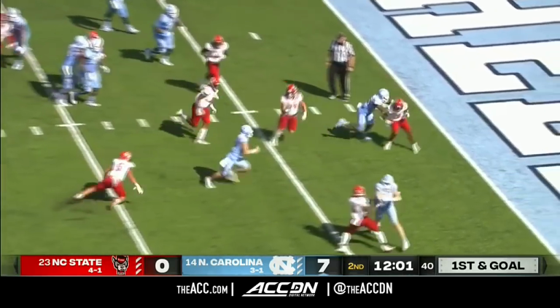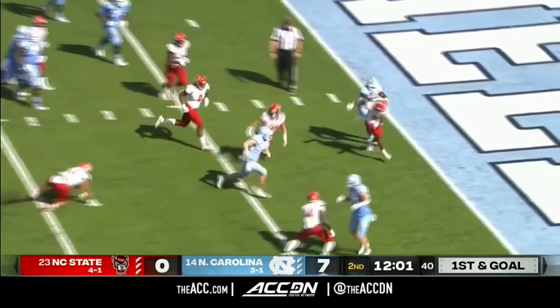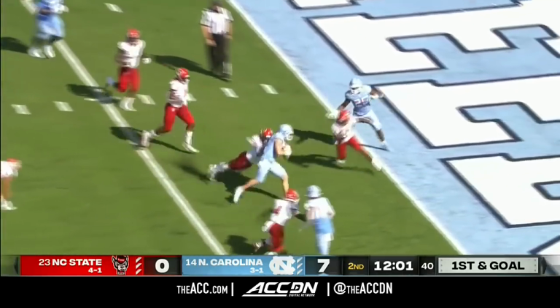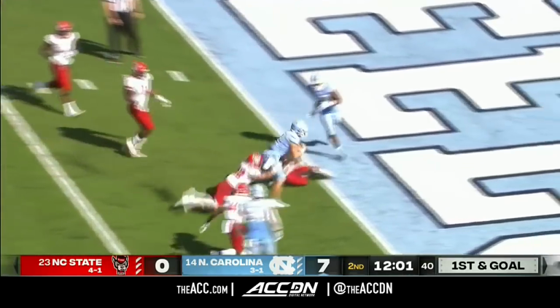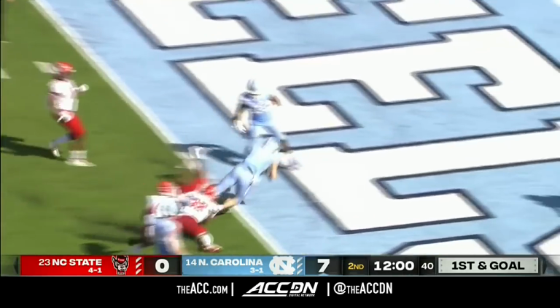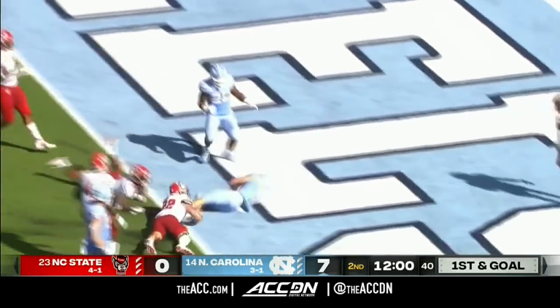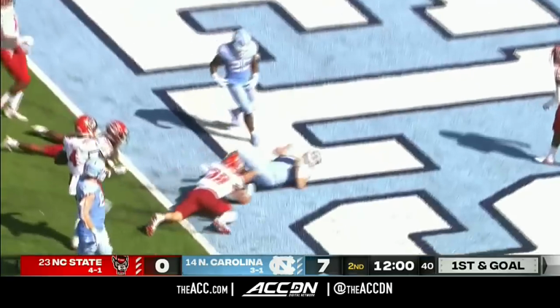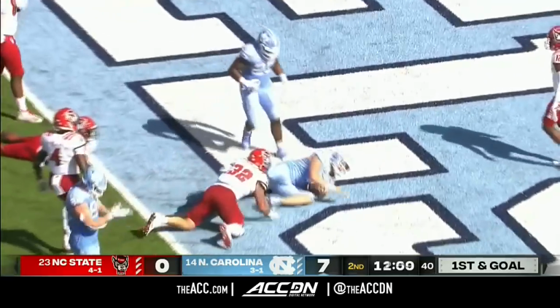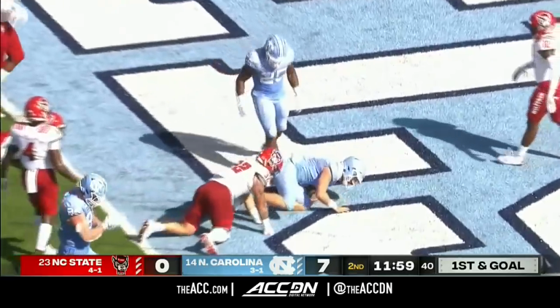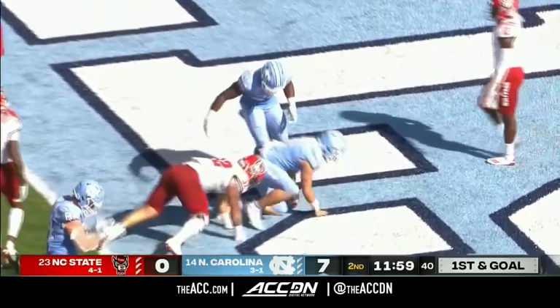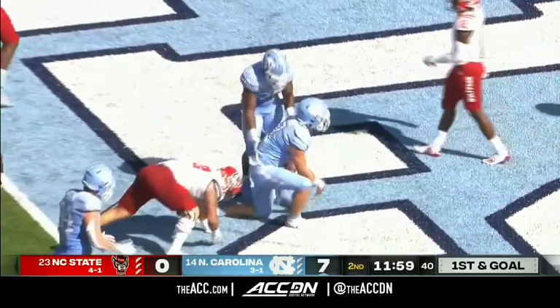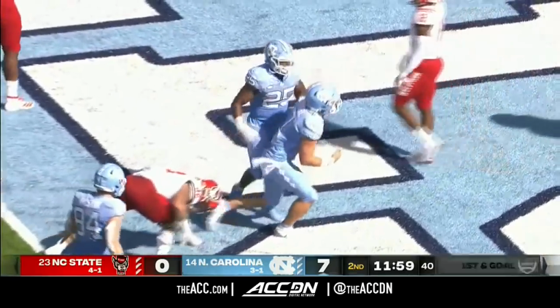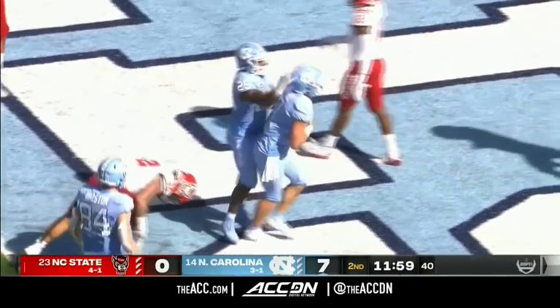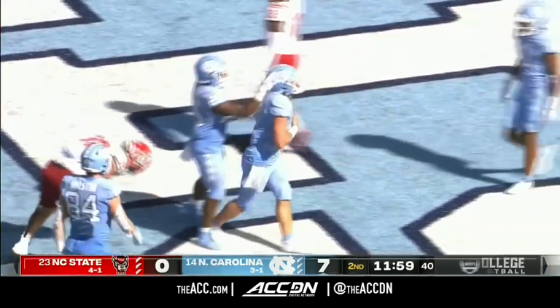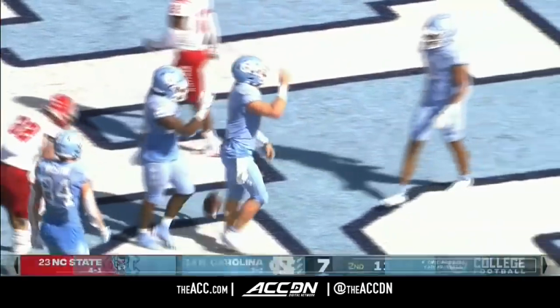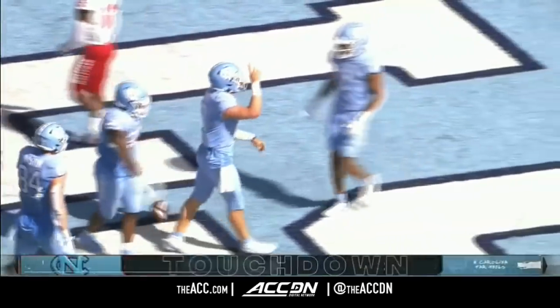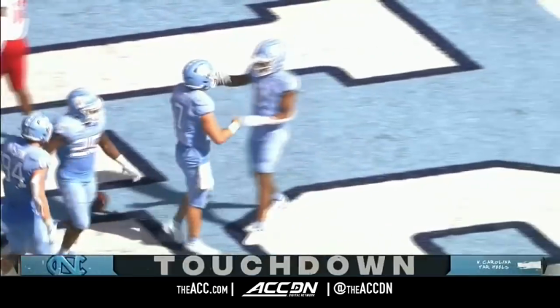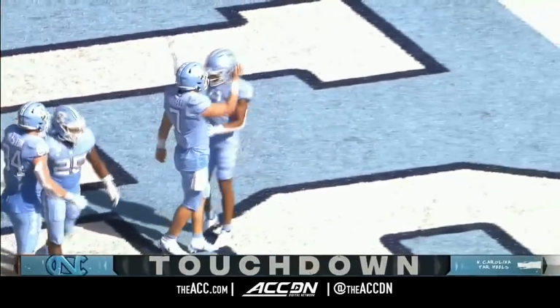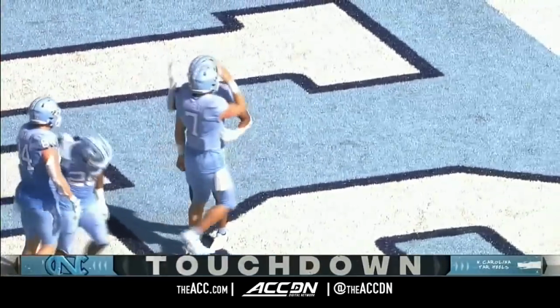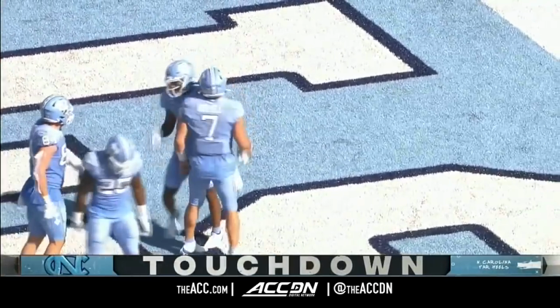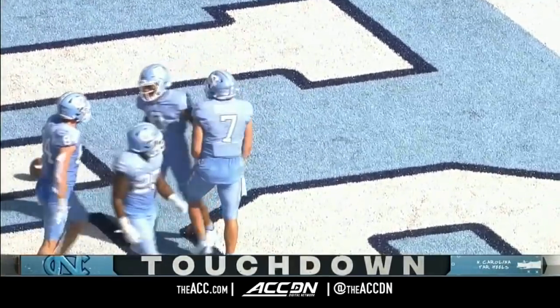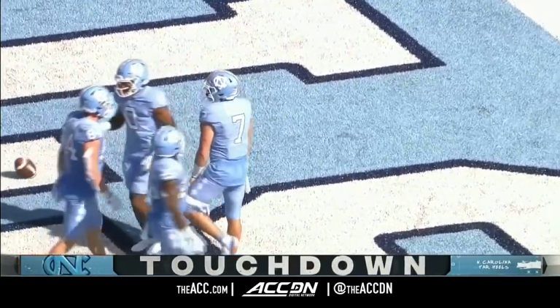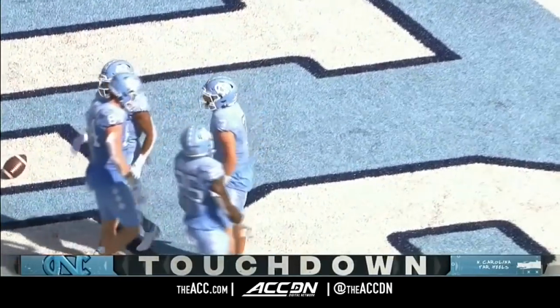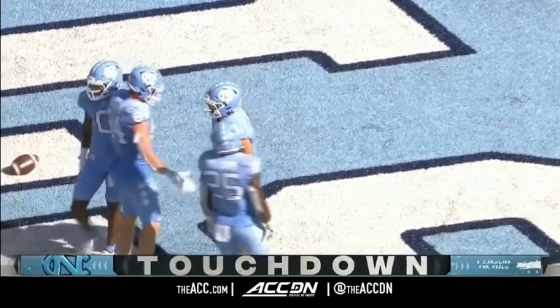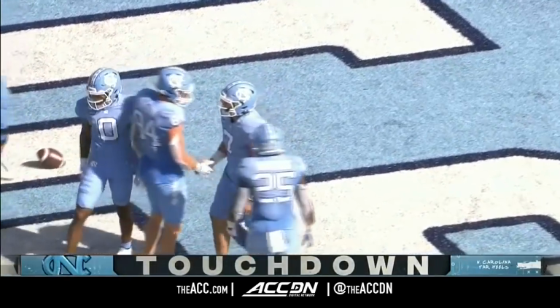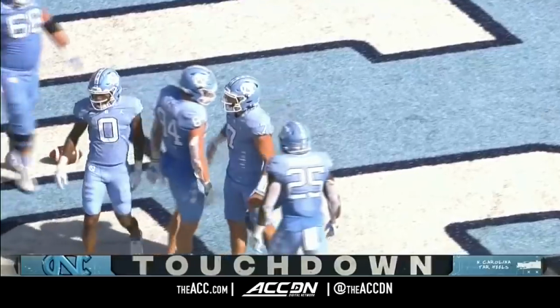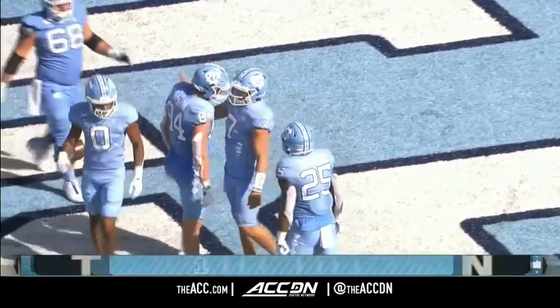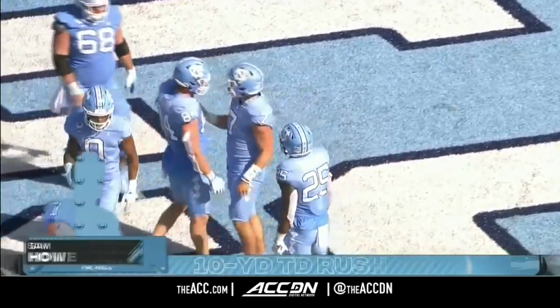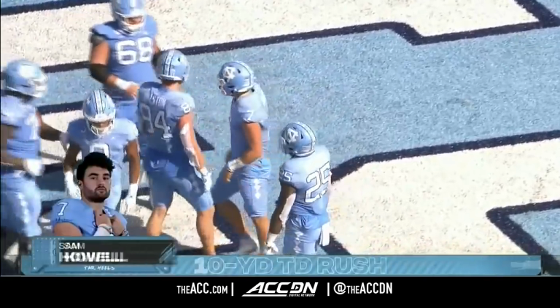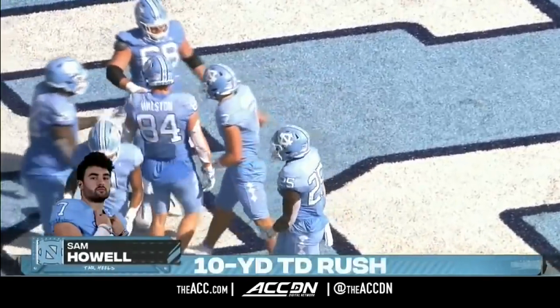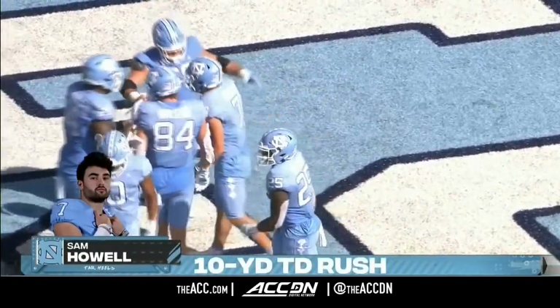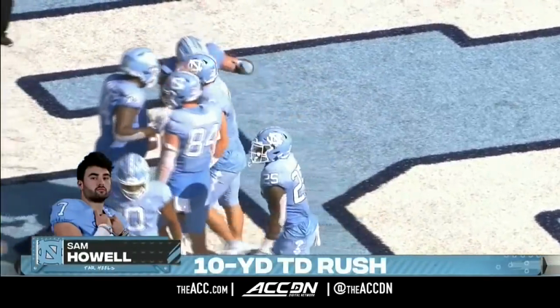Howell is going to keep this one — inside the five — touchdown, North Carolina. Sam Howell's first rushing touchdown of the season. He saw the hole, made someone miss.